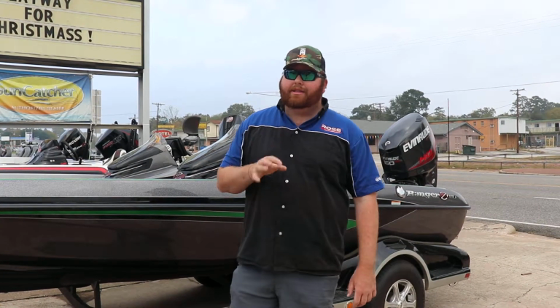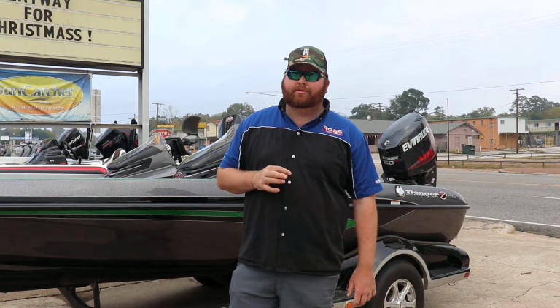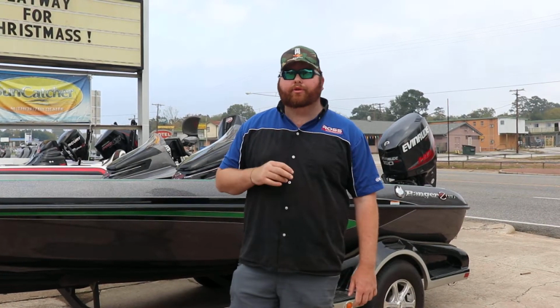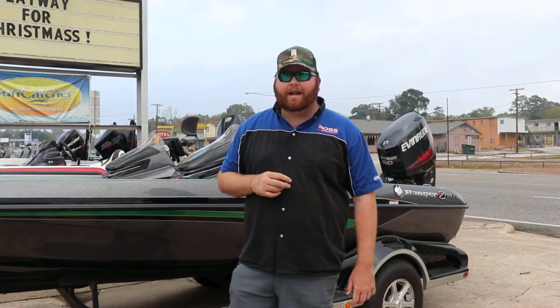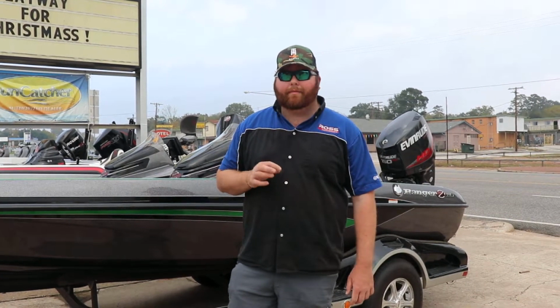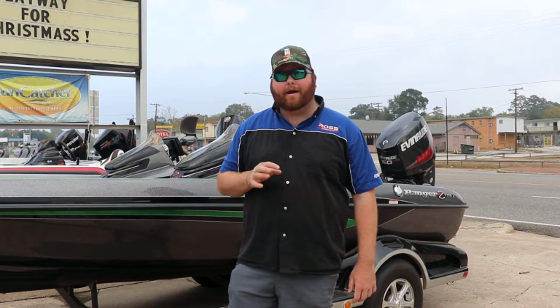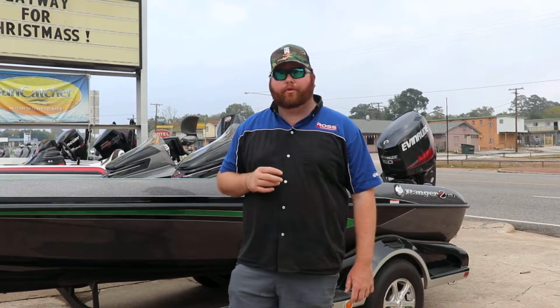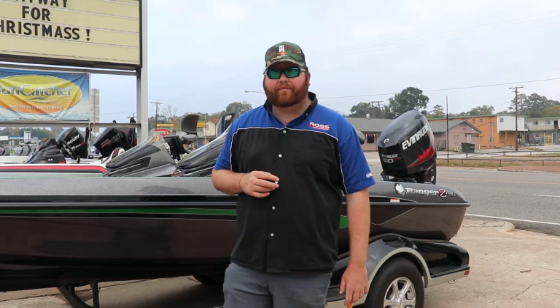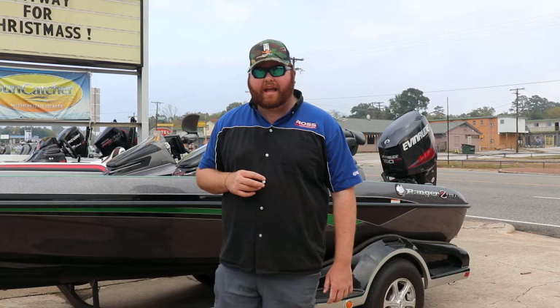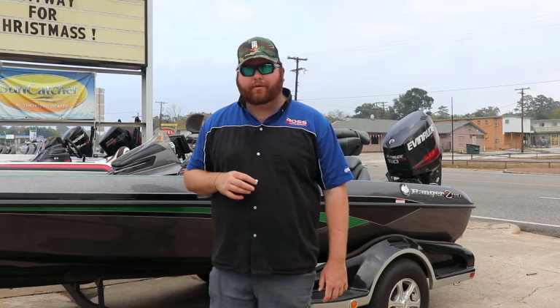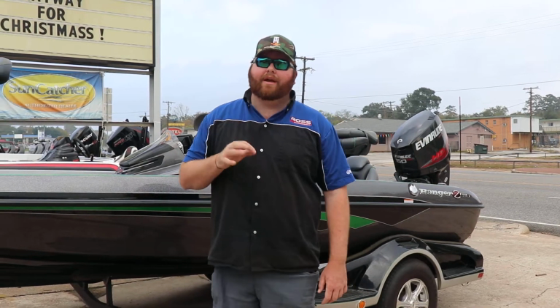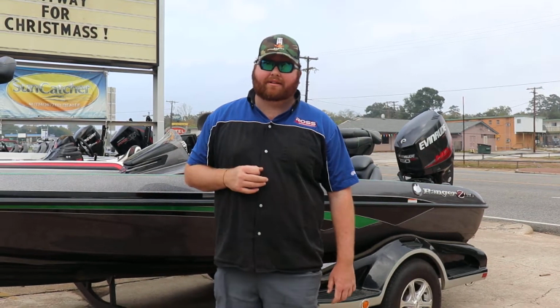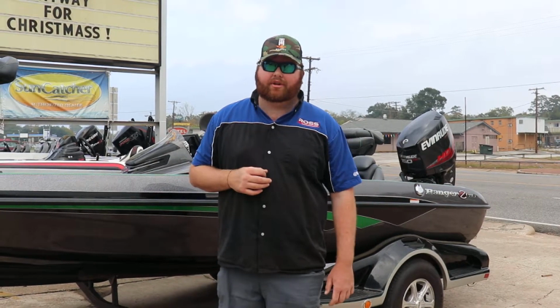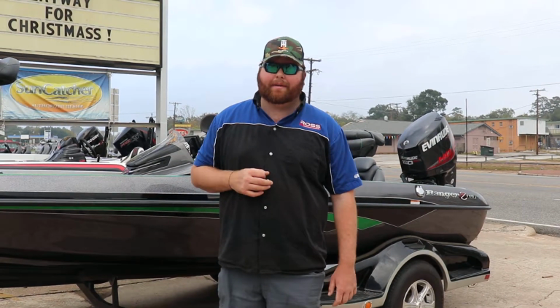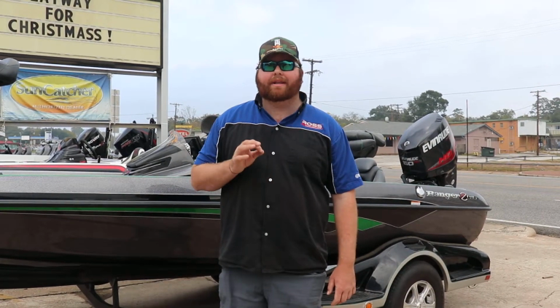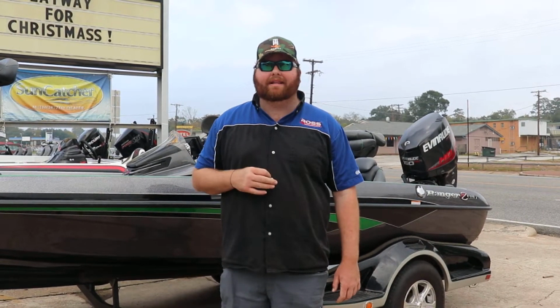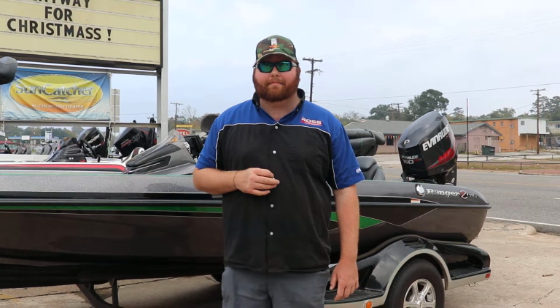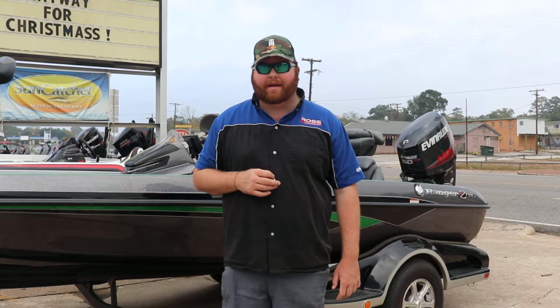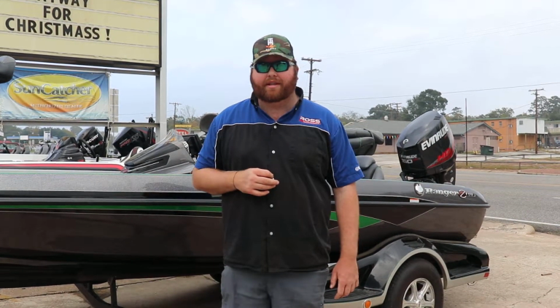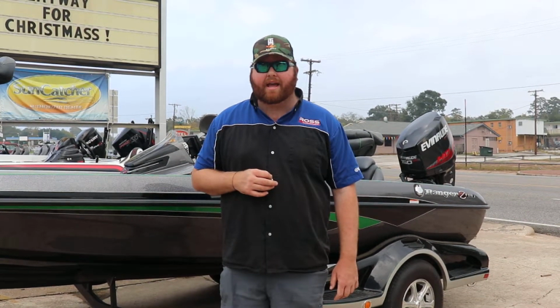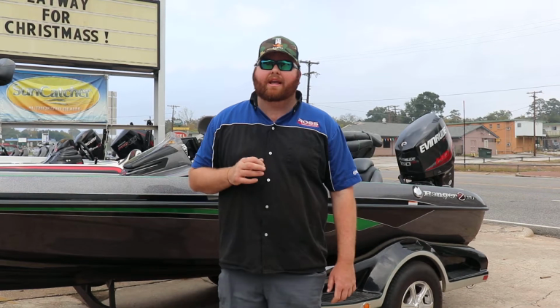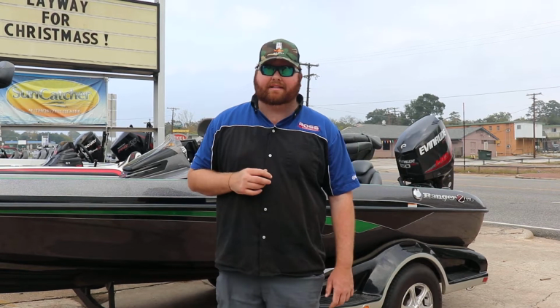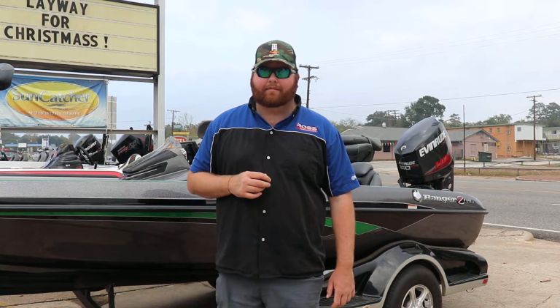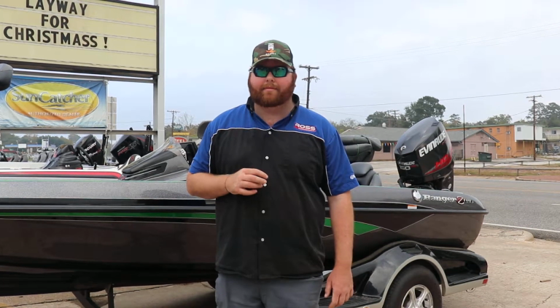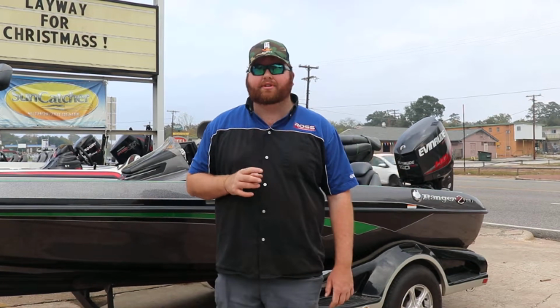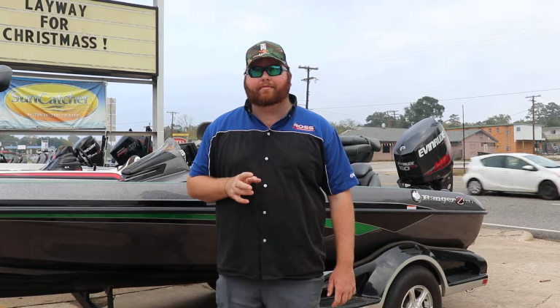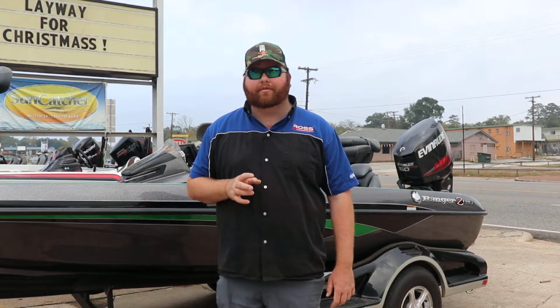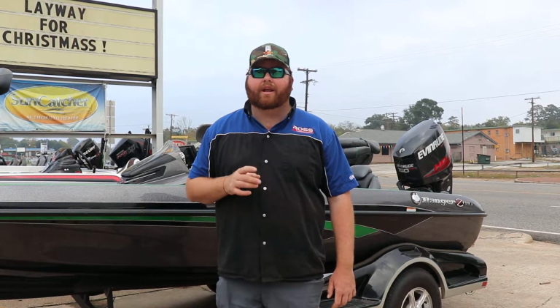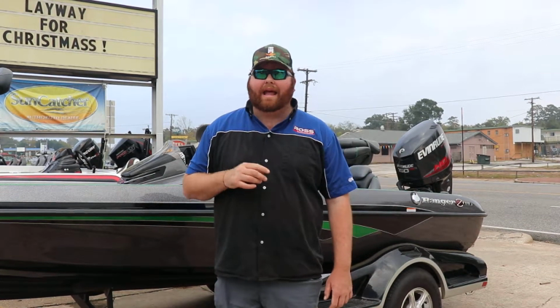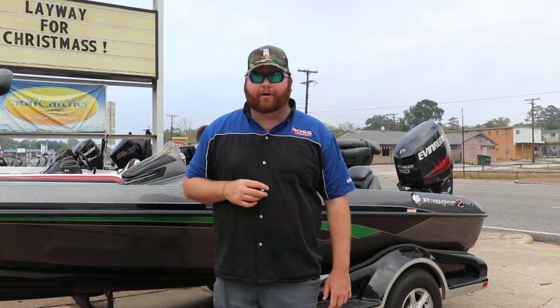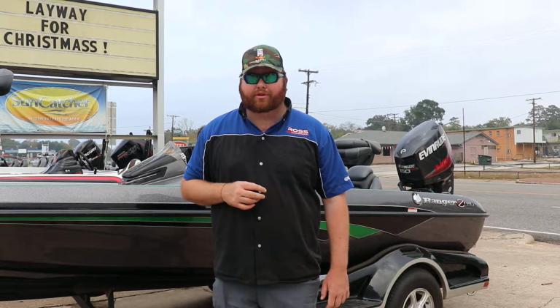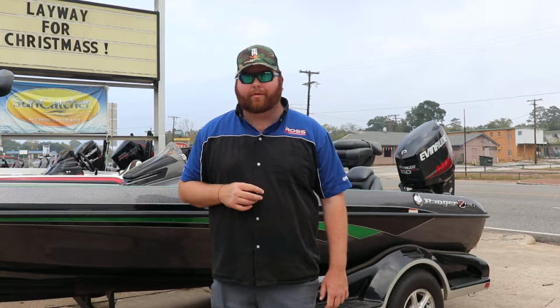This boat is fully rigged out. We are powered by an Evinrude 150 HO. We have an Atlas hydraulic jack plate, Helix 10 mega down imaging at the dash, Helix 9 mega down imaging on the front, and an 80 pound Minn Kota trolling motor.